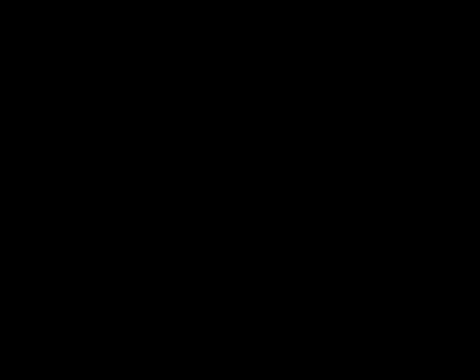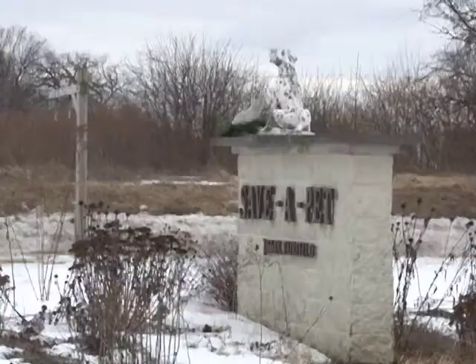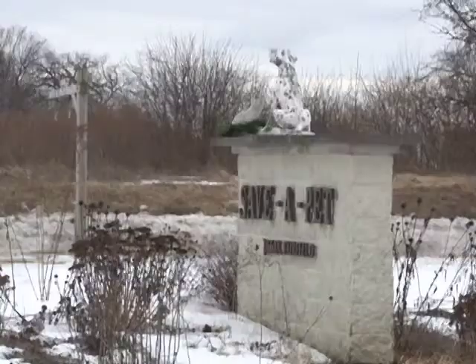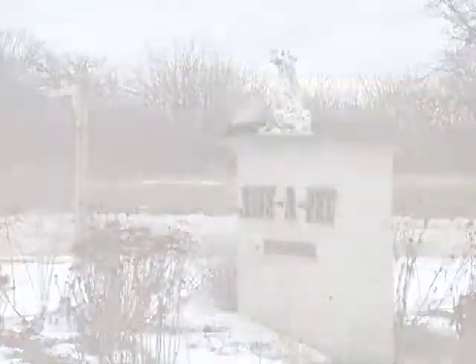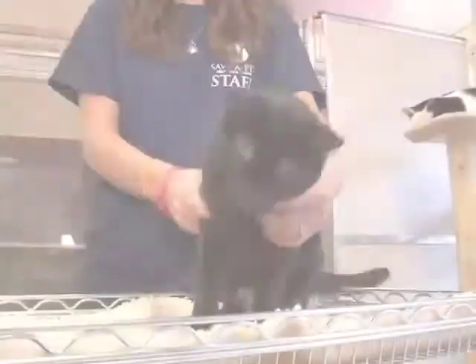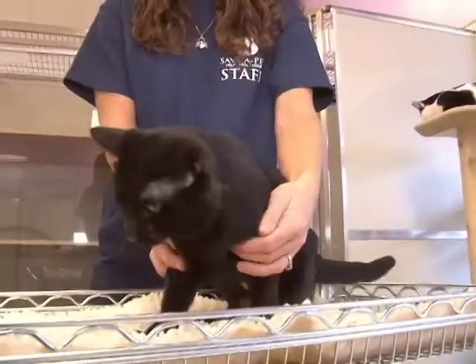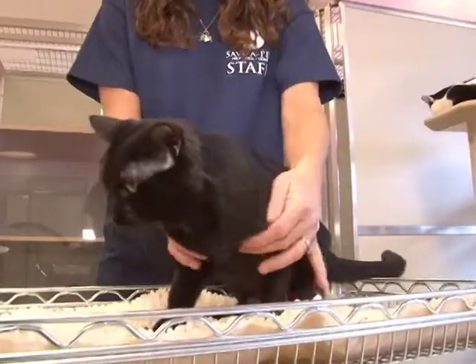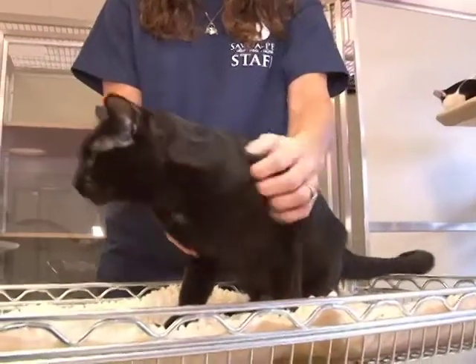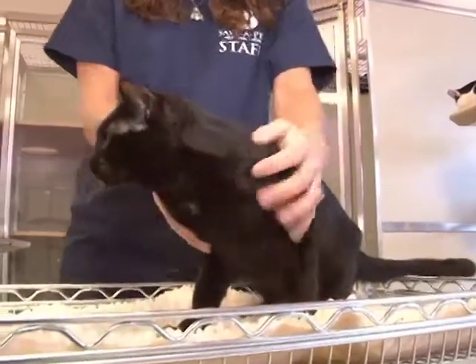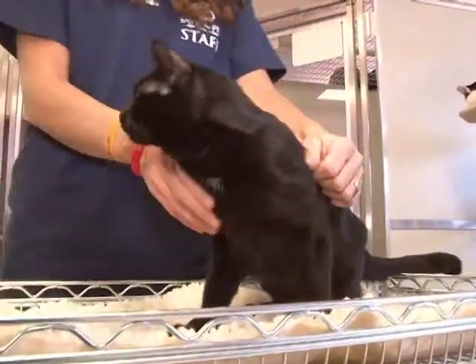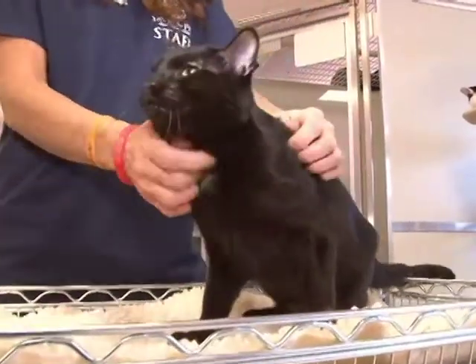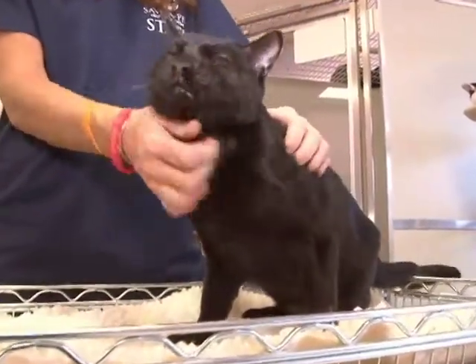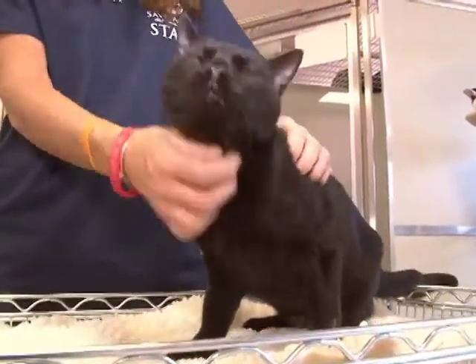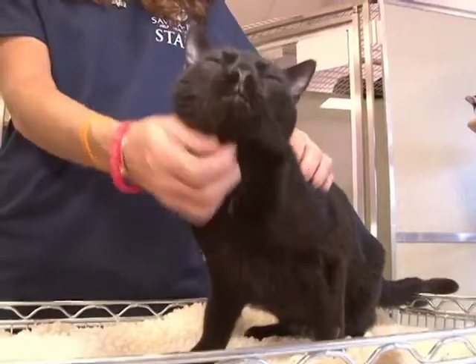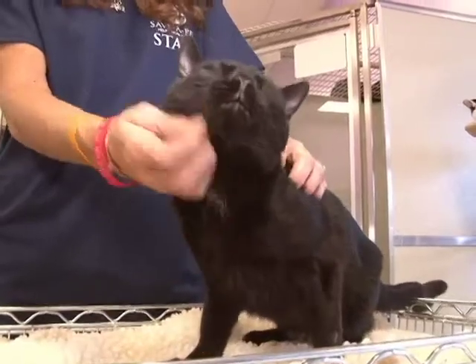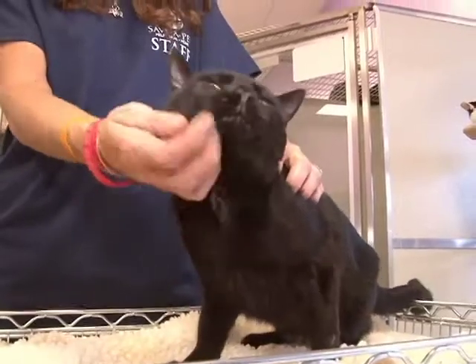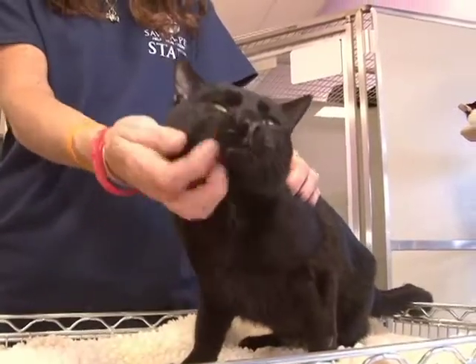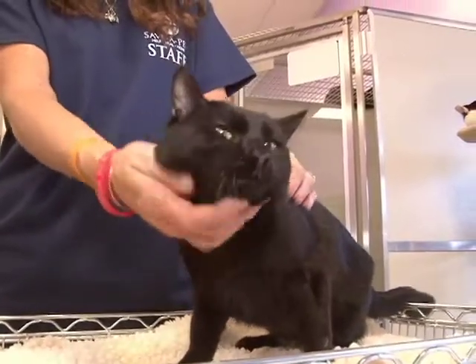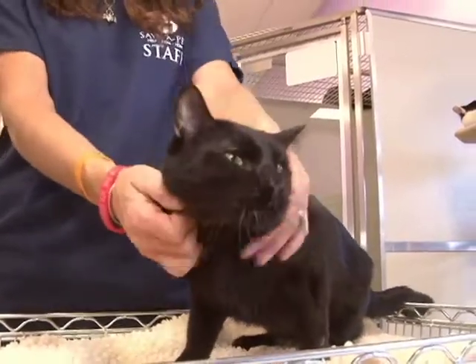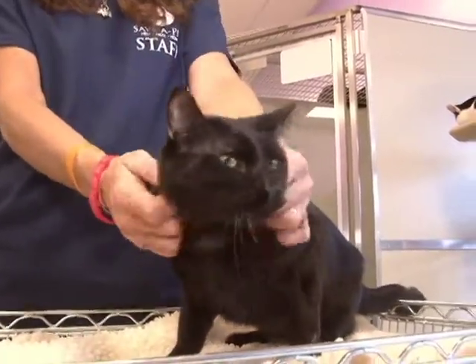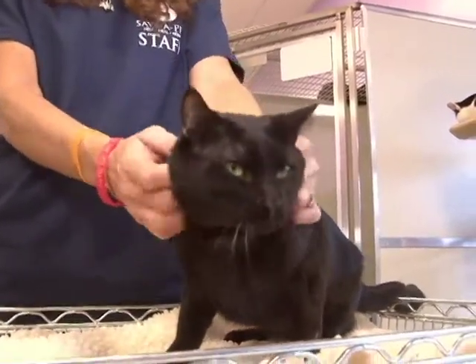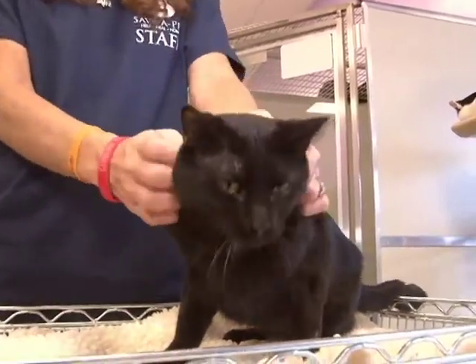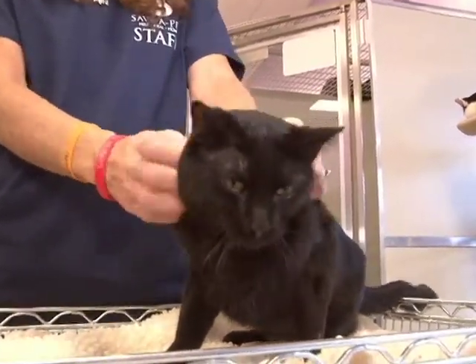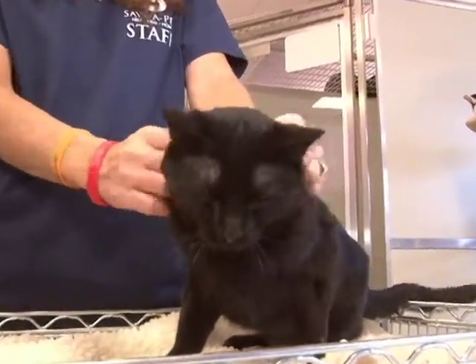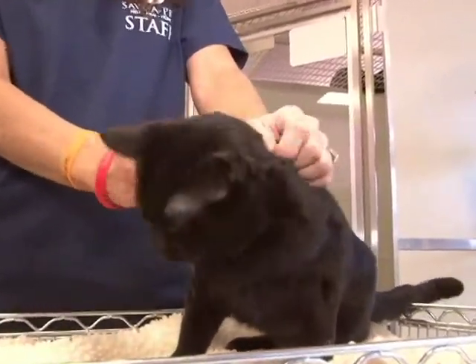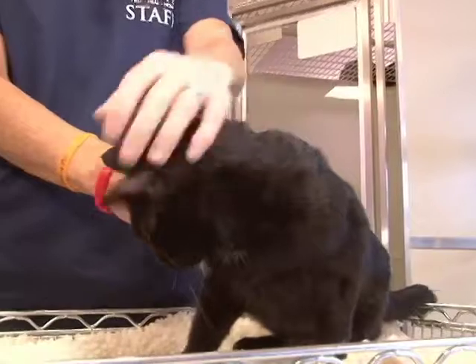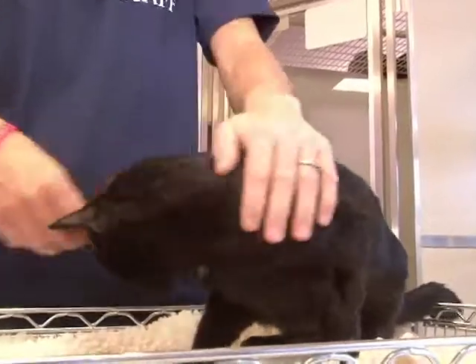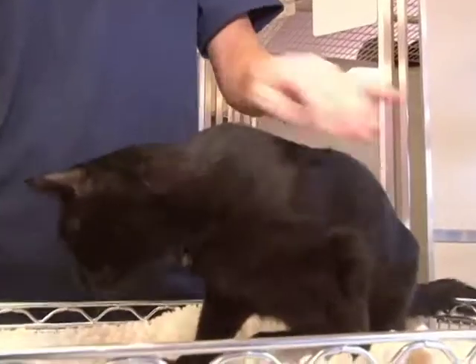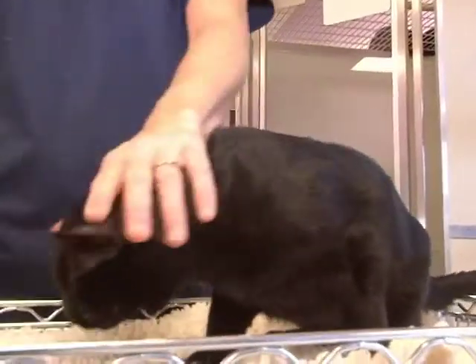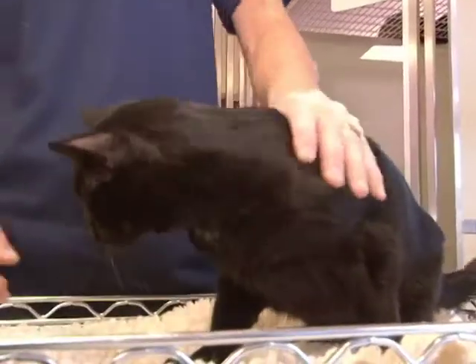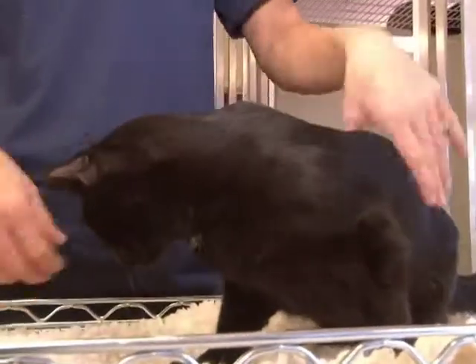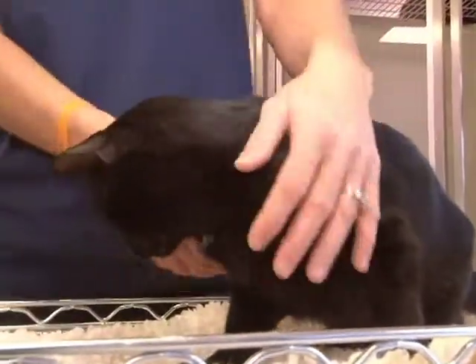This is the first cat we're going to show you today. You're looking at Stewie. Stewie is, obviously, a coal black, beautiful, one-year-old, short-haired, neutered male. He was brought into the shelter because the owner was moving.